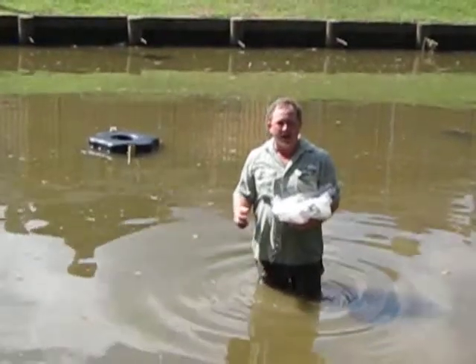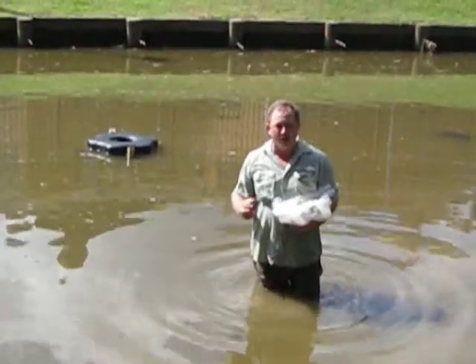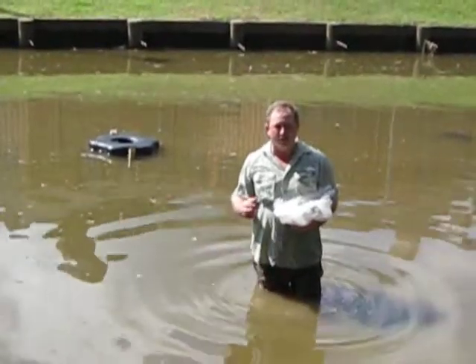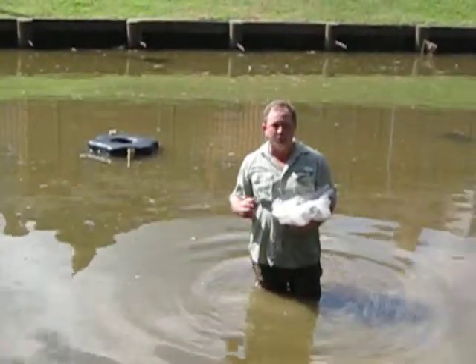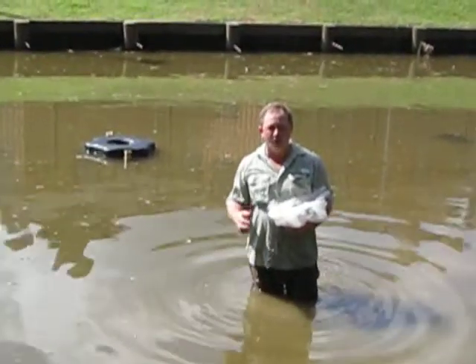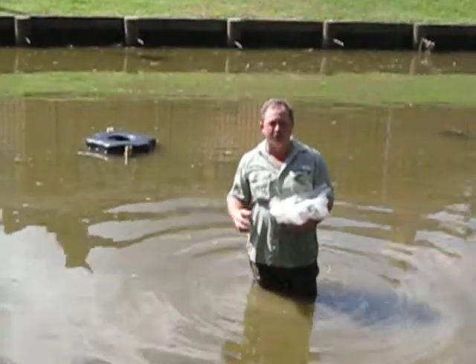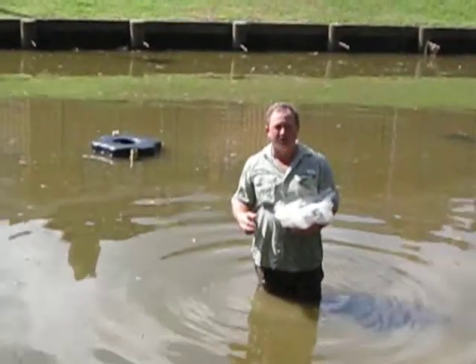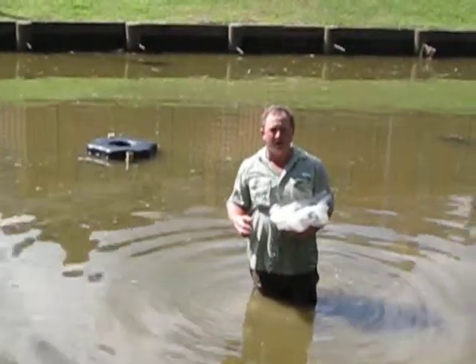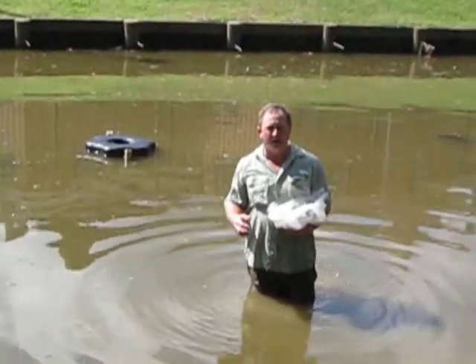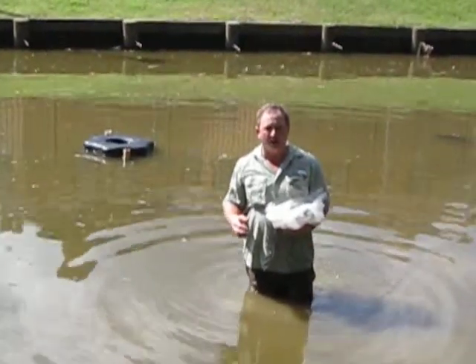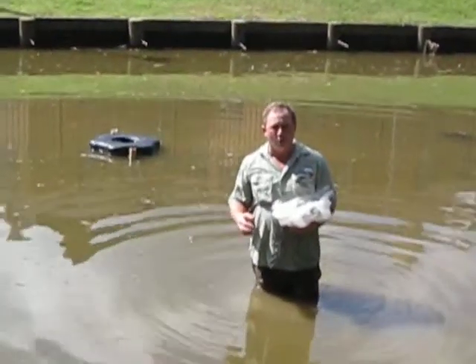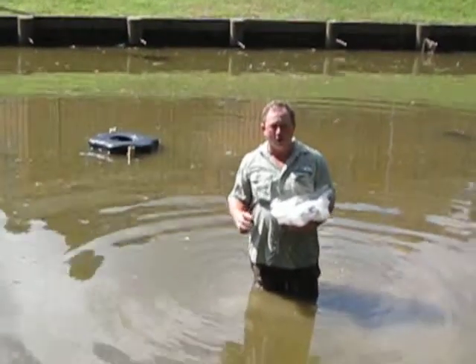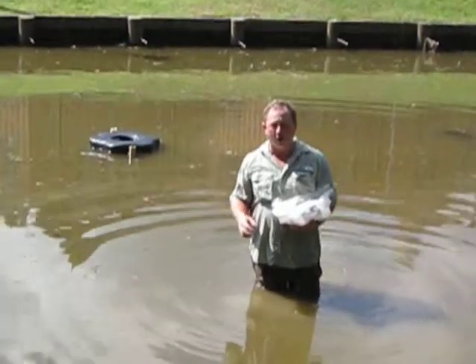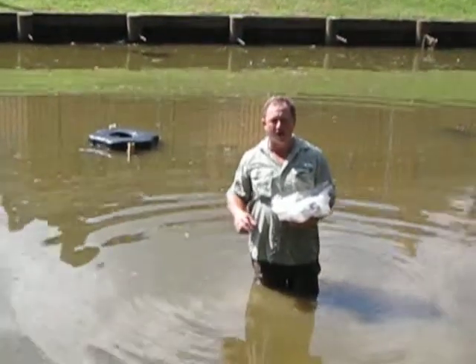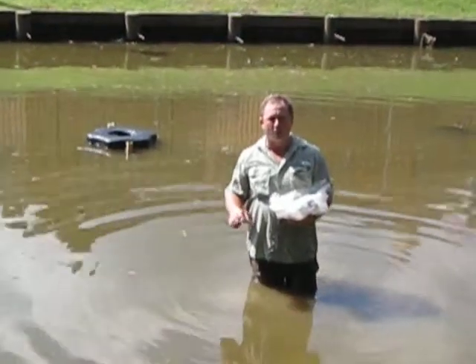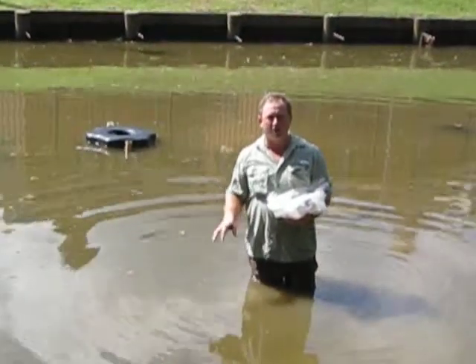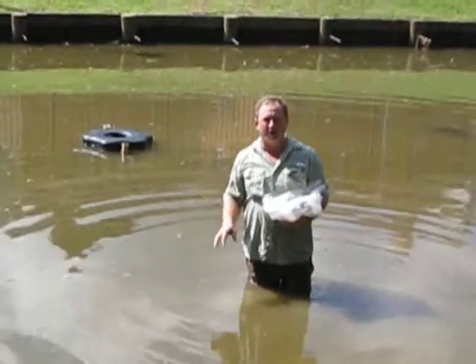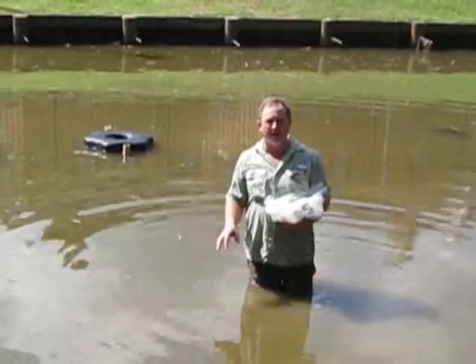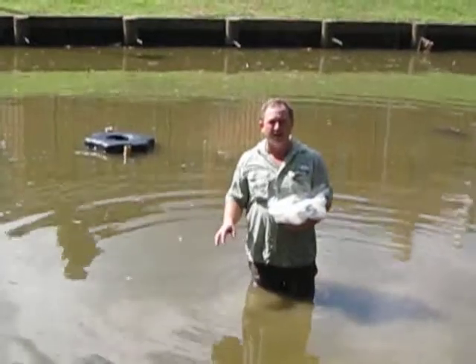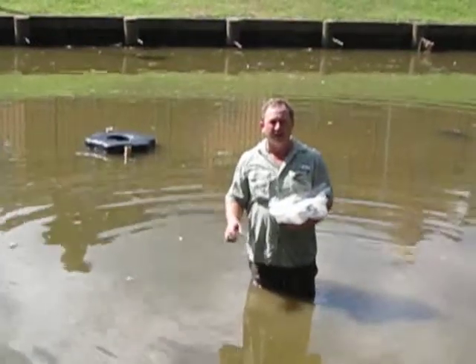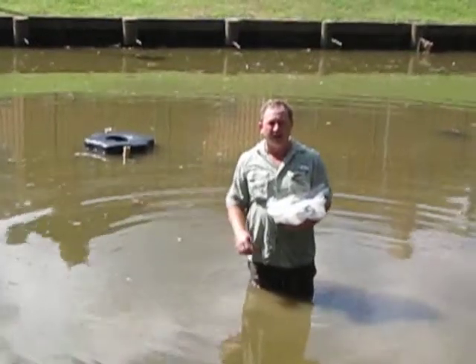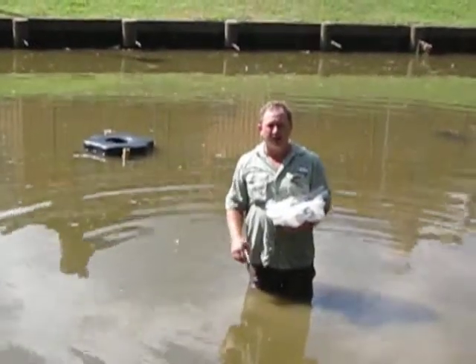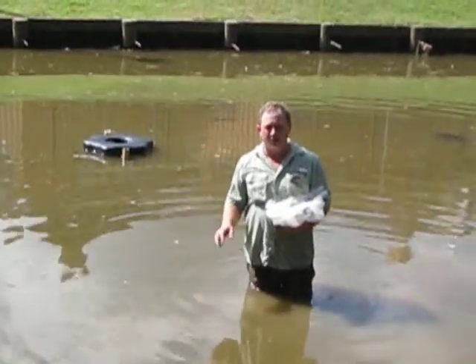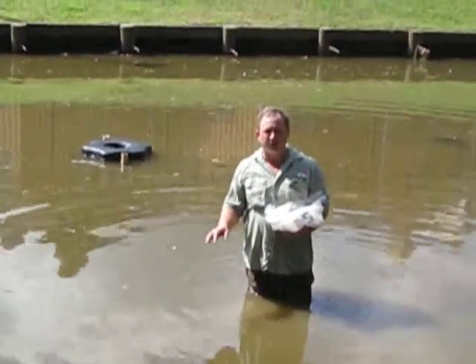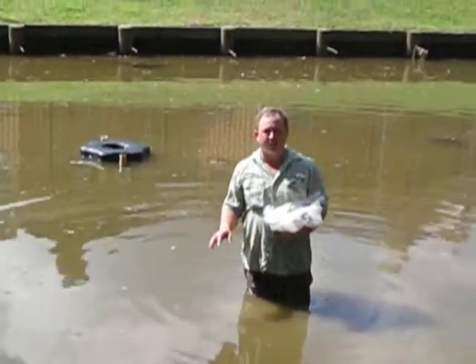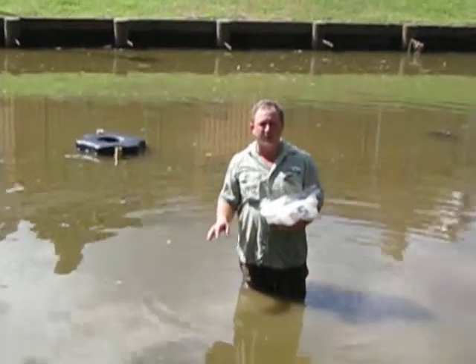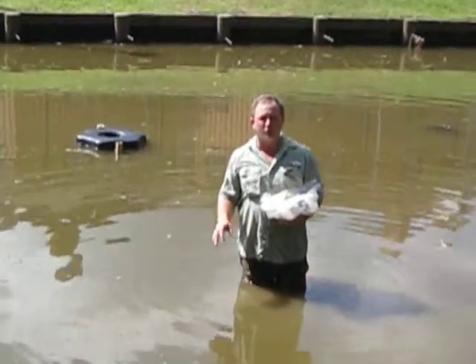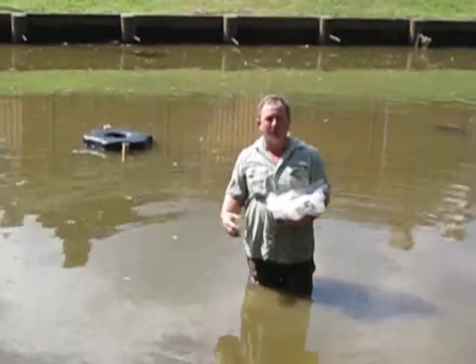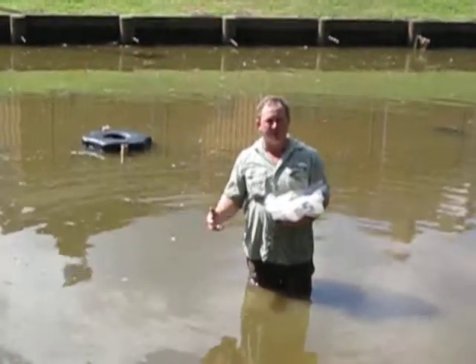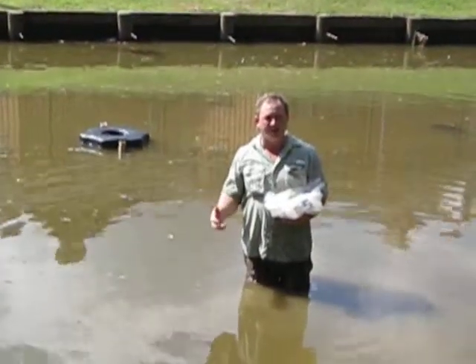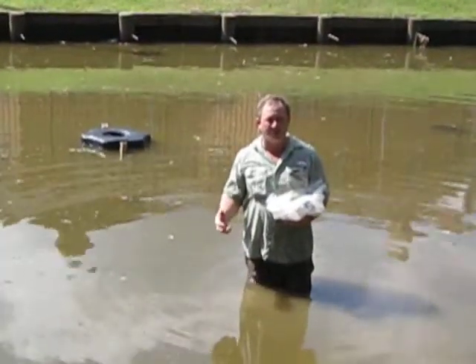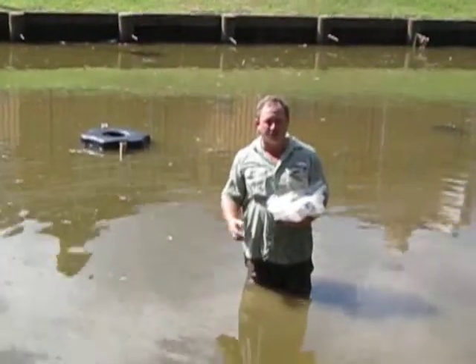There are a lot of algae blooms and water quality problems. The water's very cloudy, and they're concerned for the fish as well — they'd like to be able to see the fish.